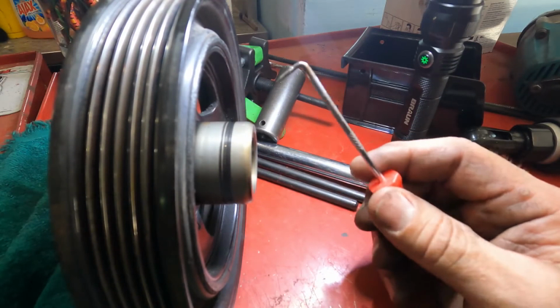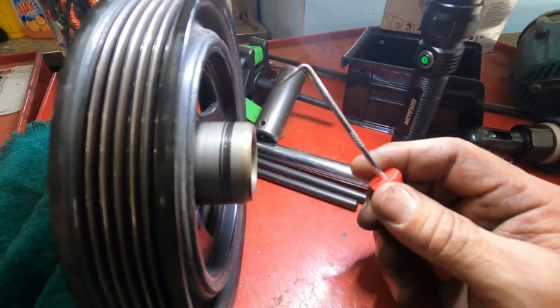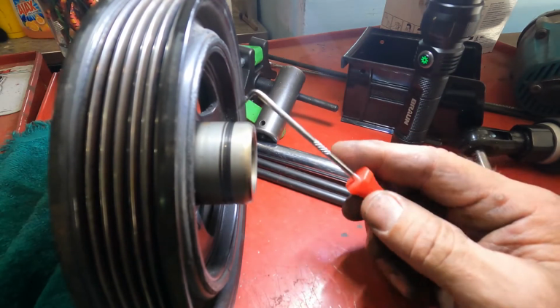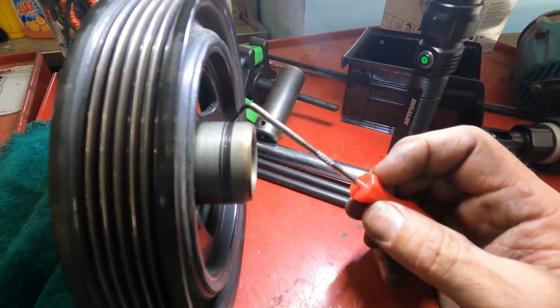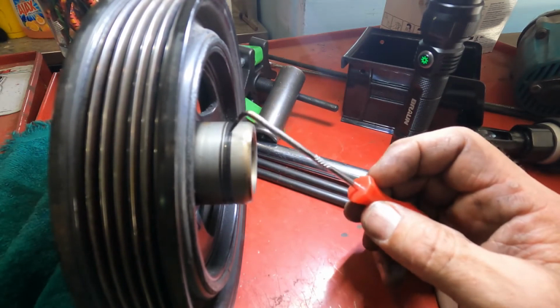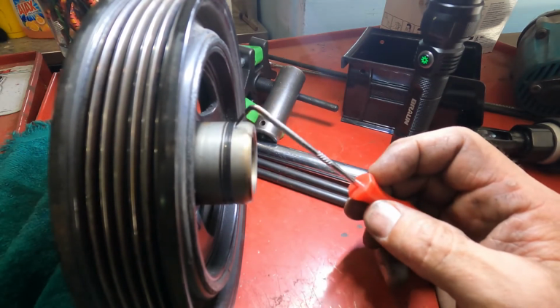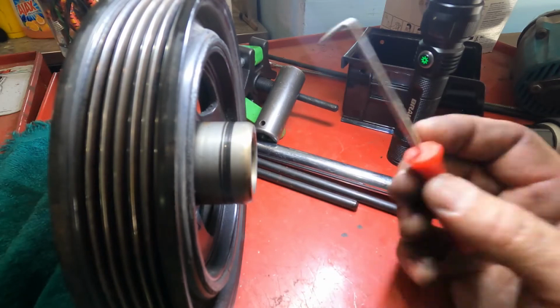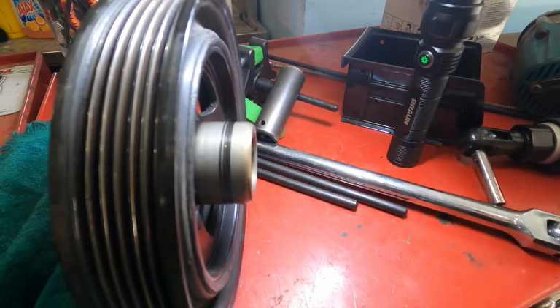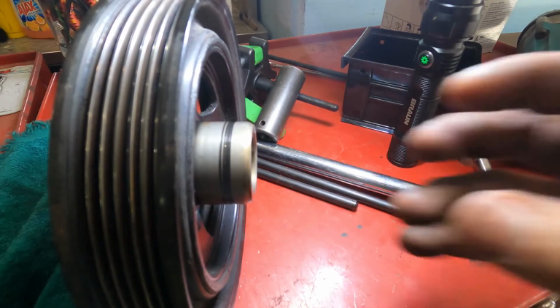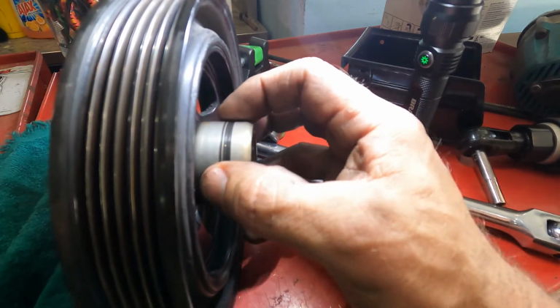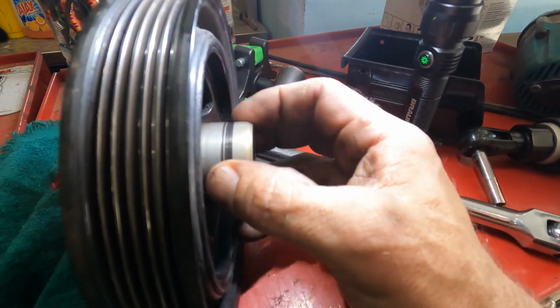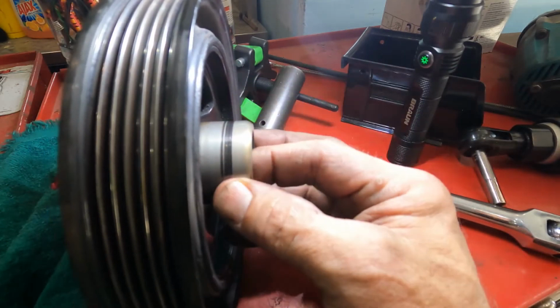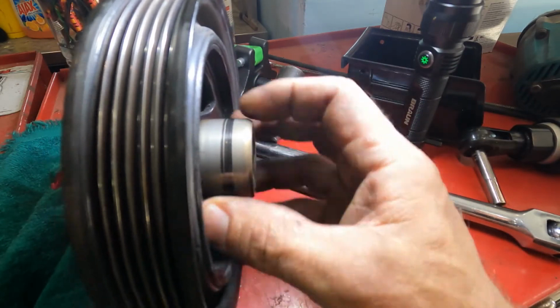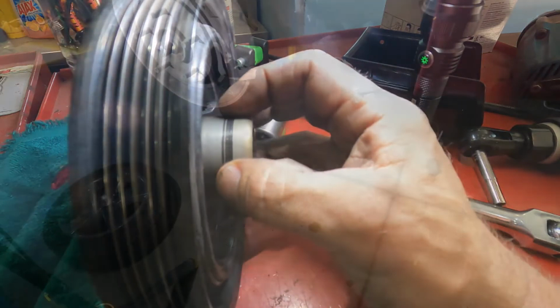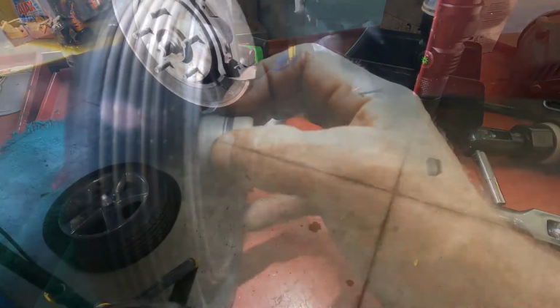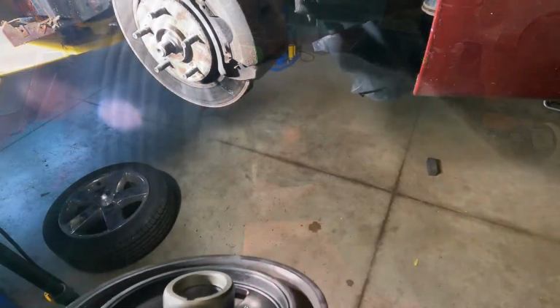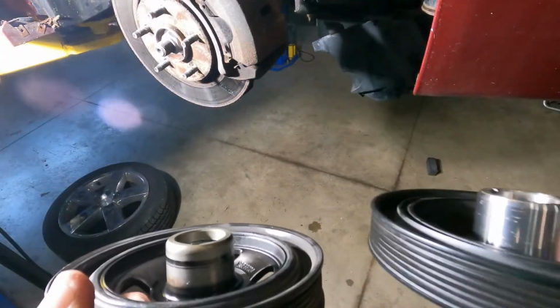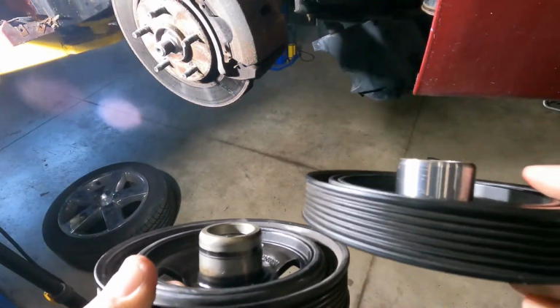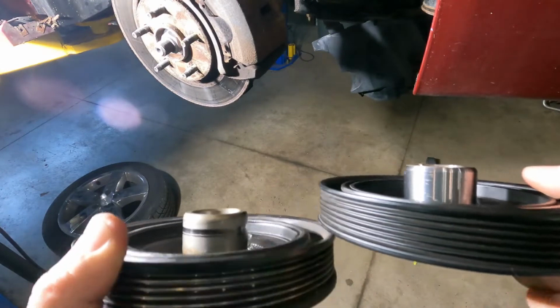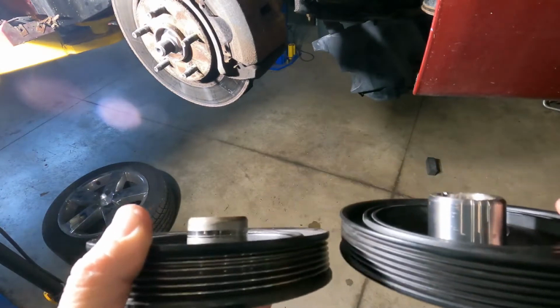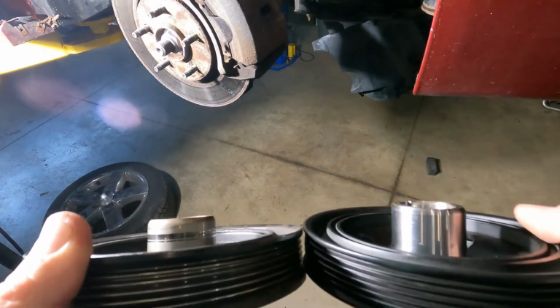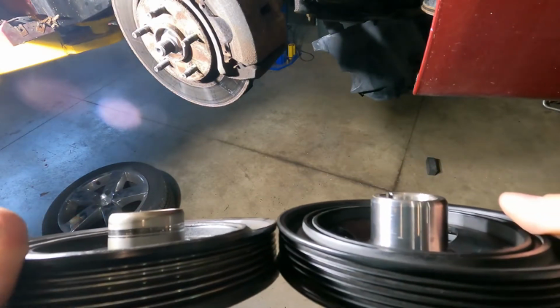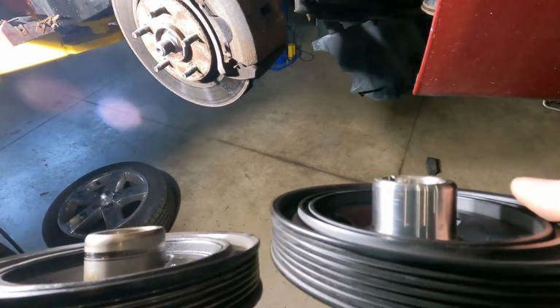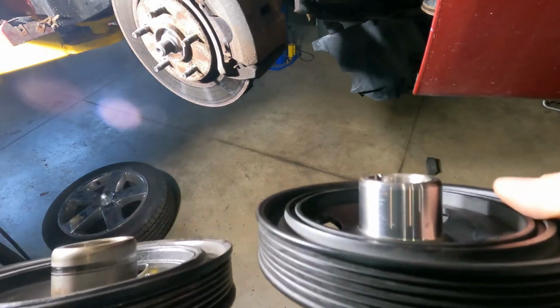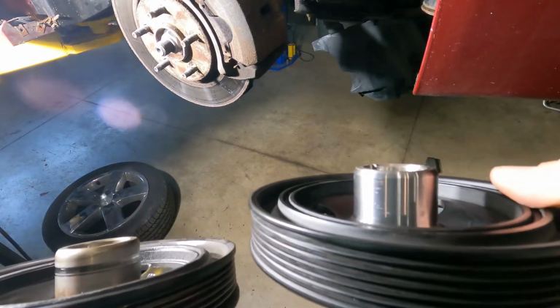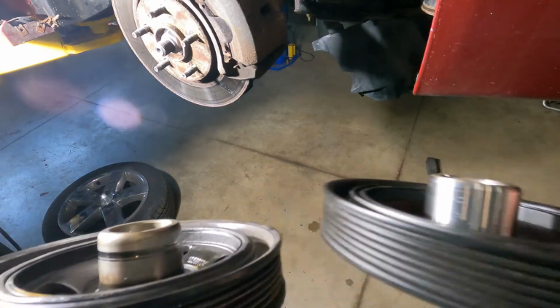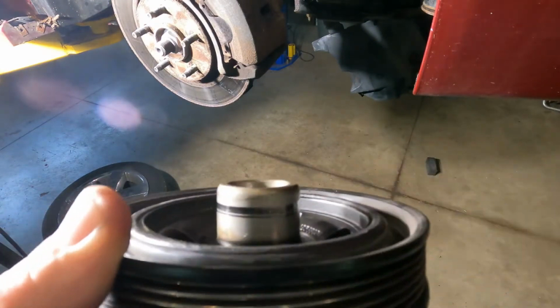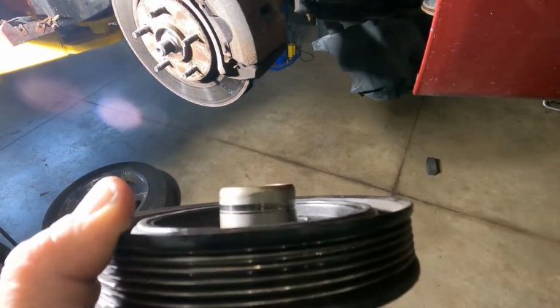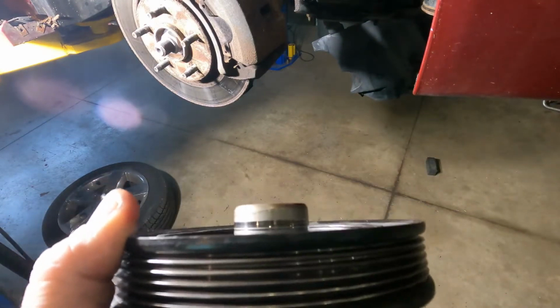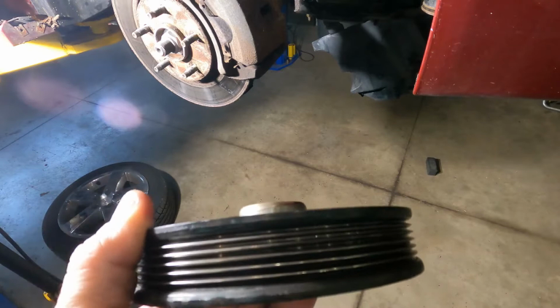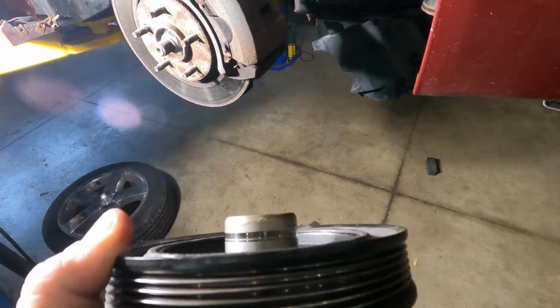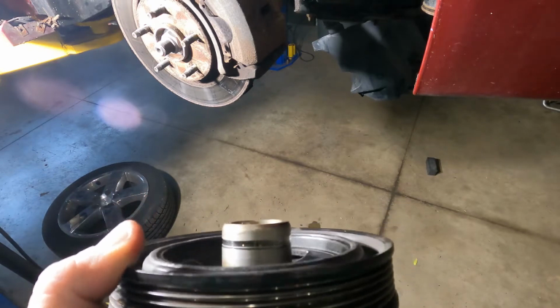I'm gonna see what a crank pulley costs and see if the owner wants one installed. Here's the difference — this is brand new and this one you can see the grooves in it.